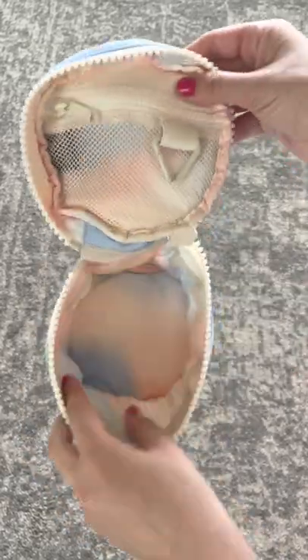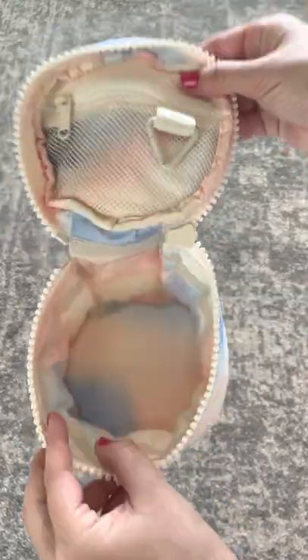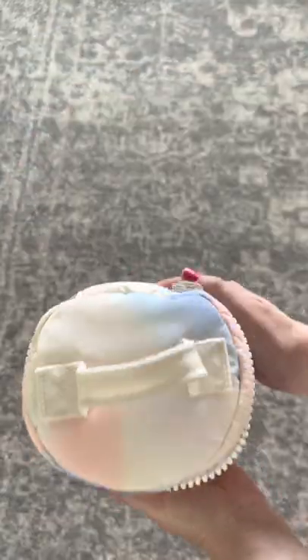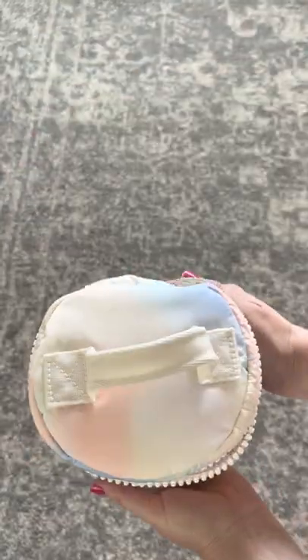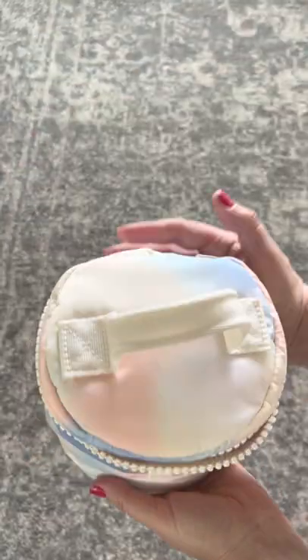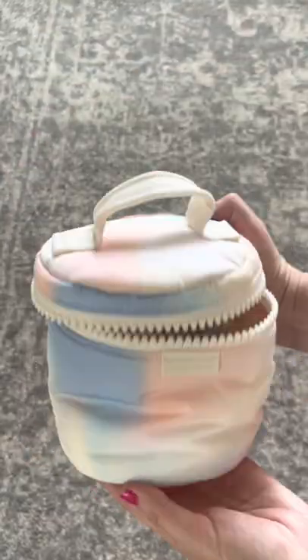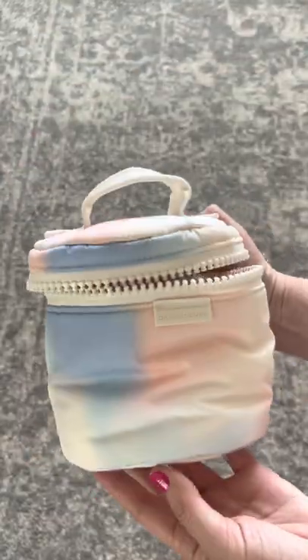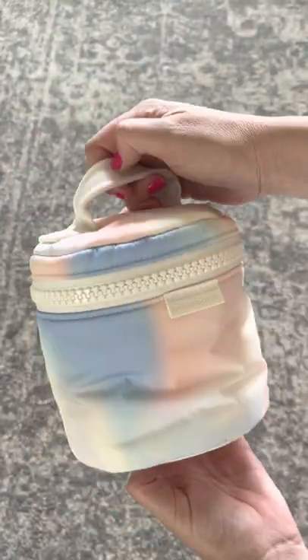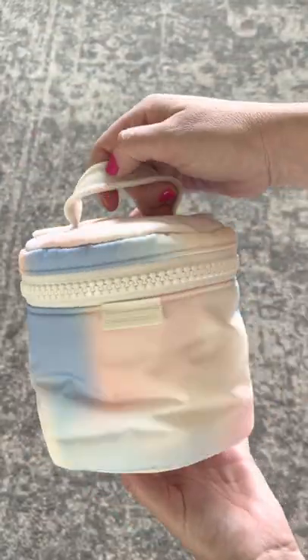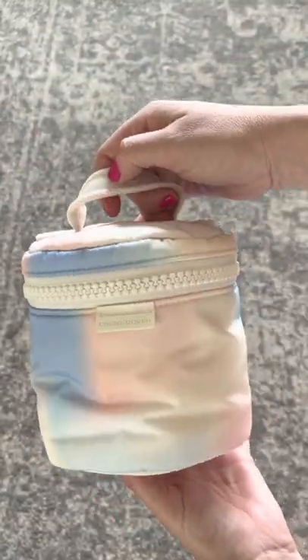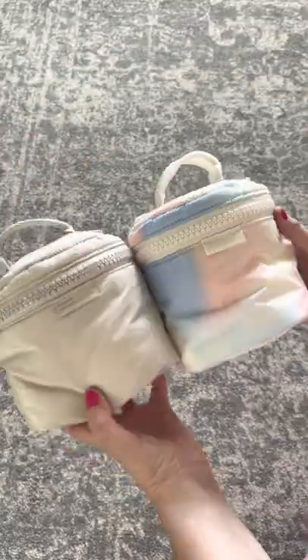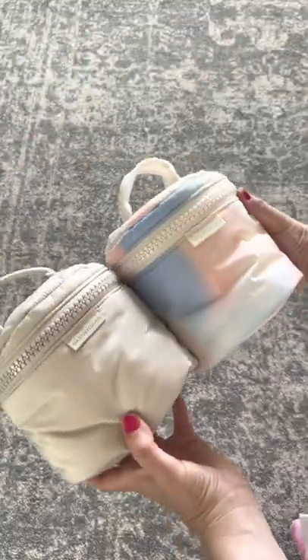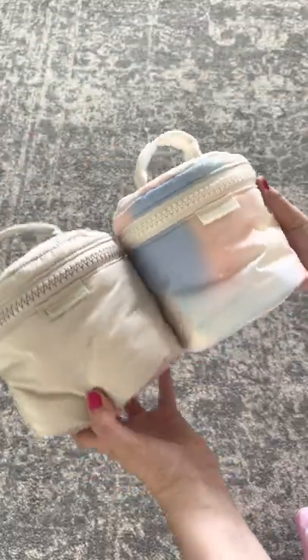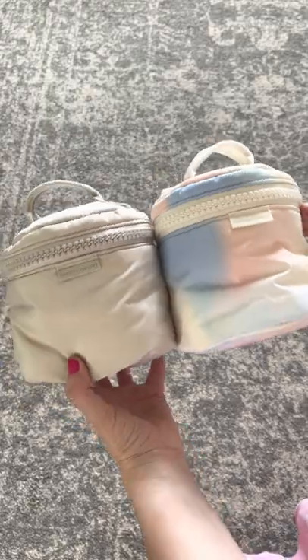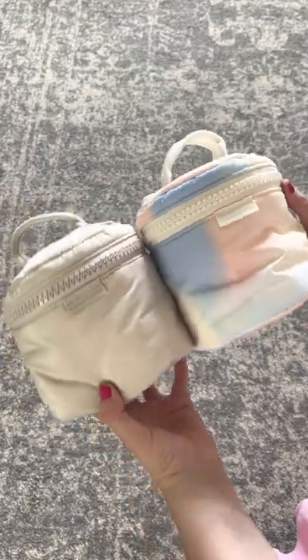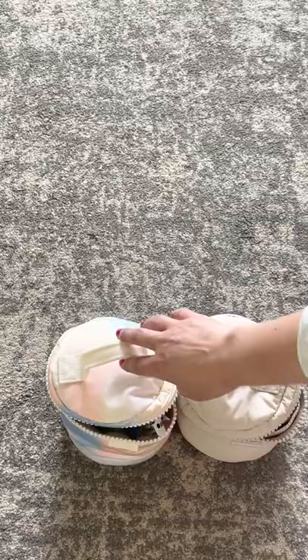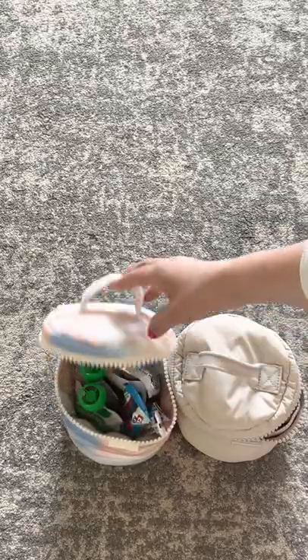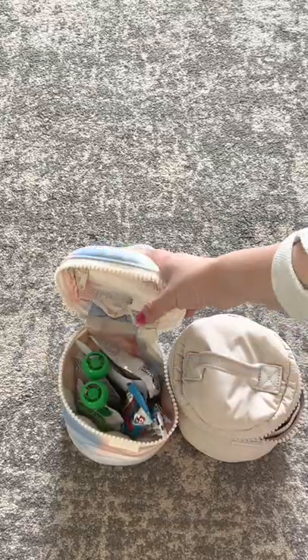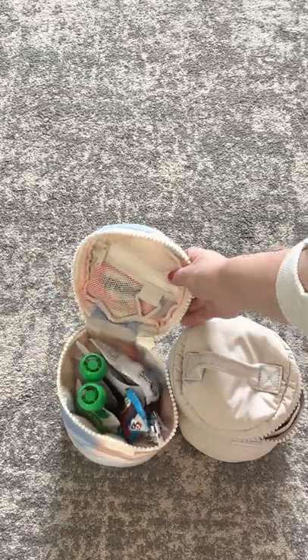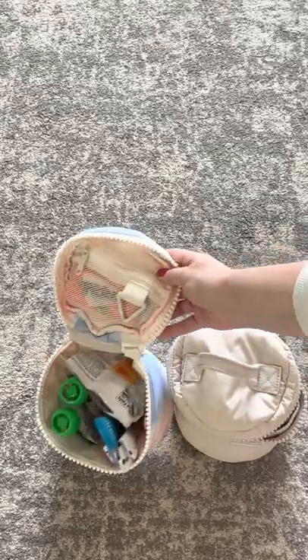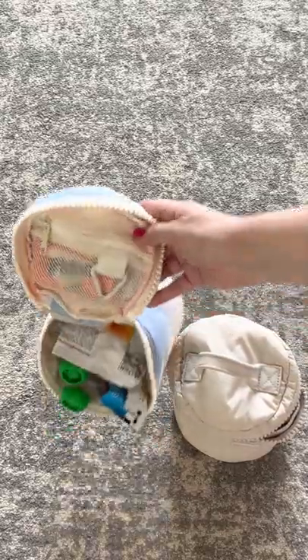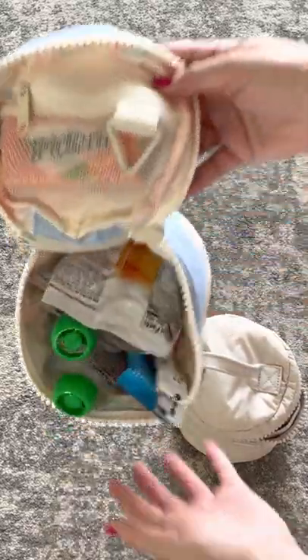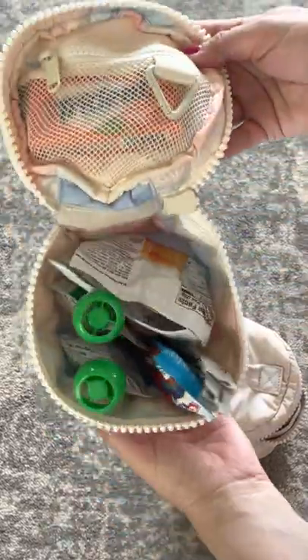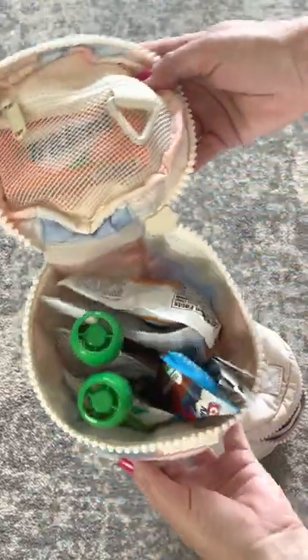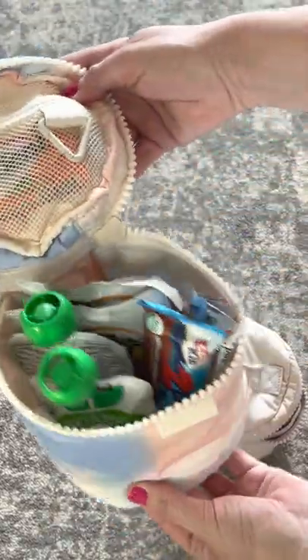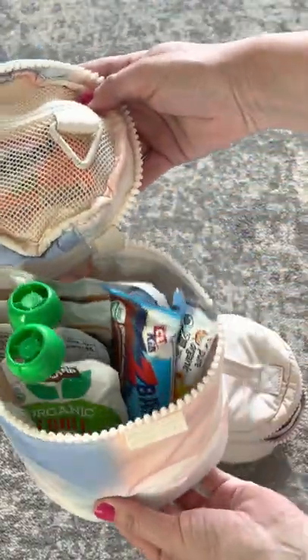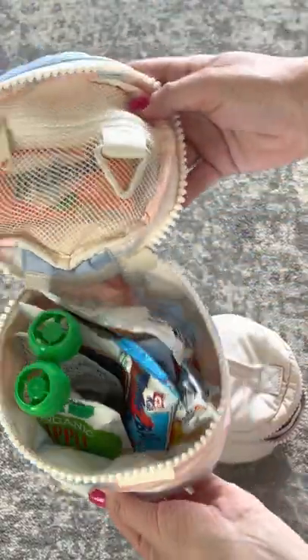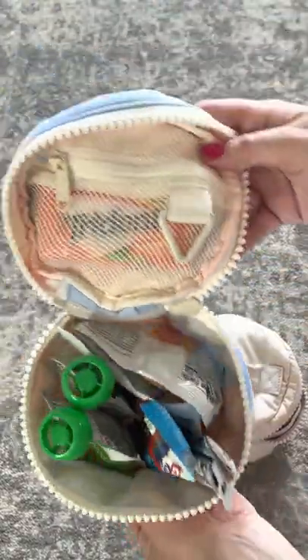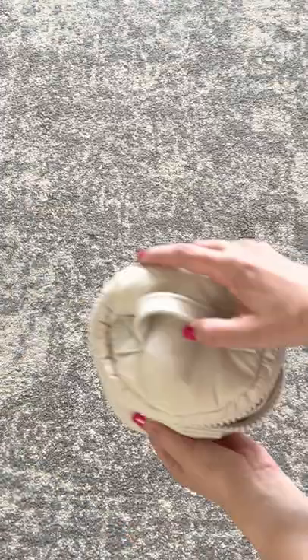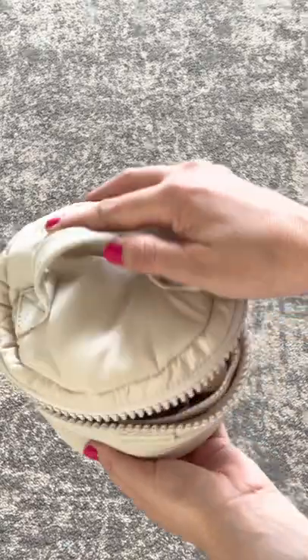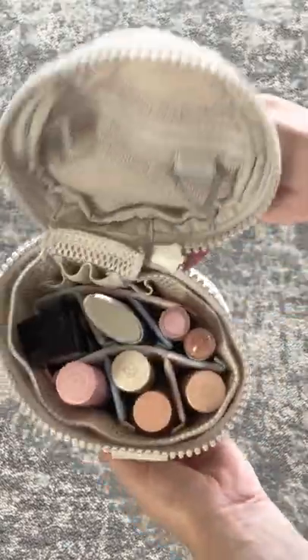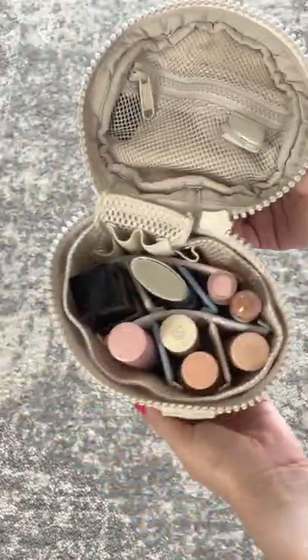The bag also features a little grab handle up on top and the watercolor pattern is just so so pretty. Here are a couple of my favorite ways to use it — as a snack bag, because I love the zippered compartment on top and it holds just so much.